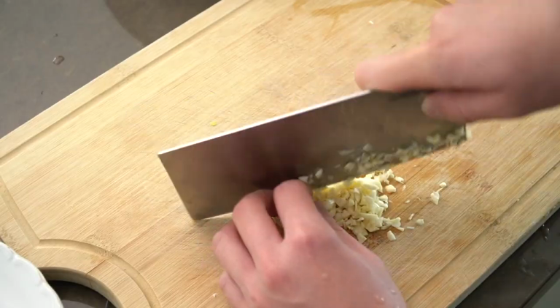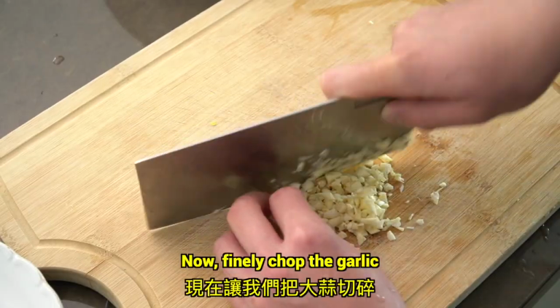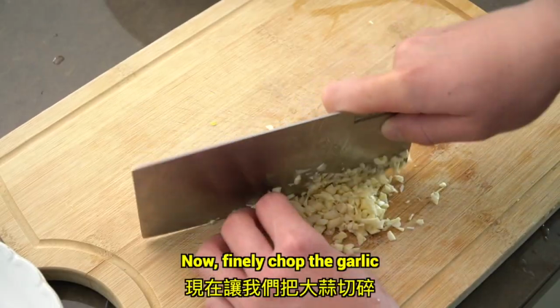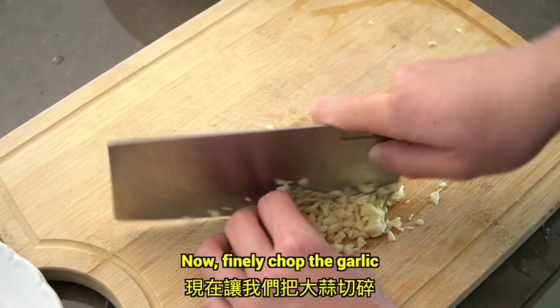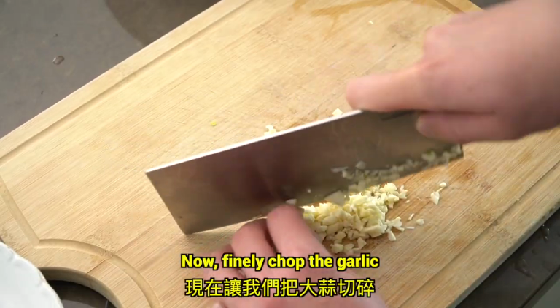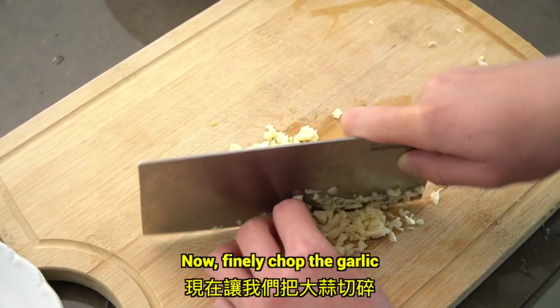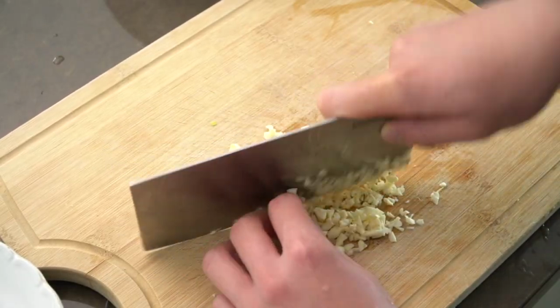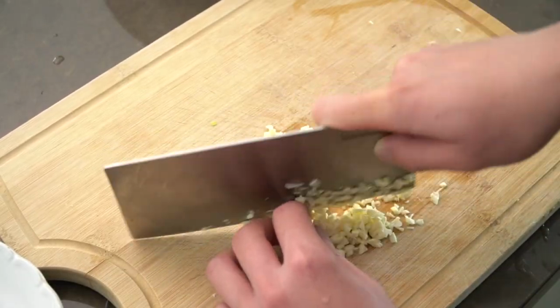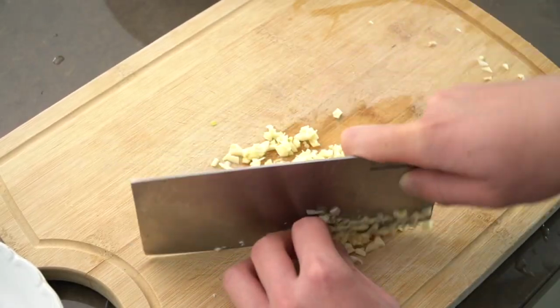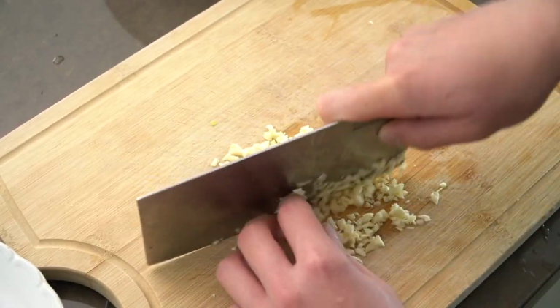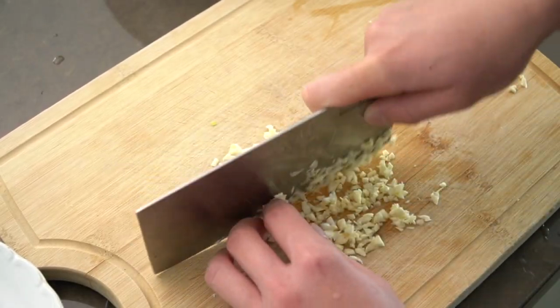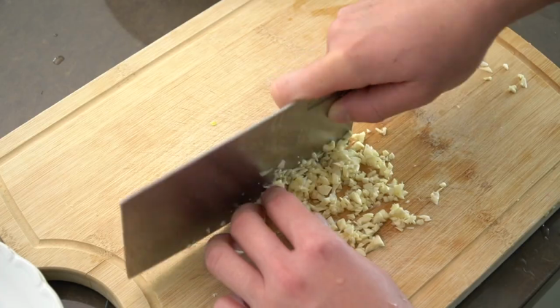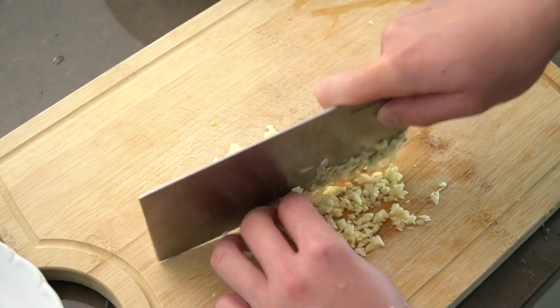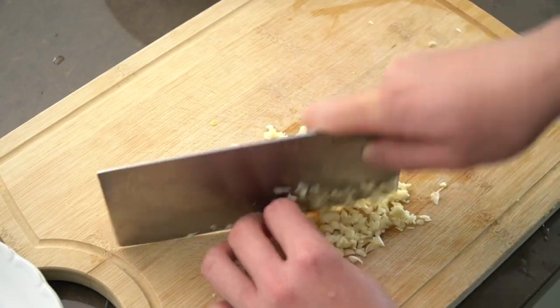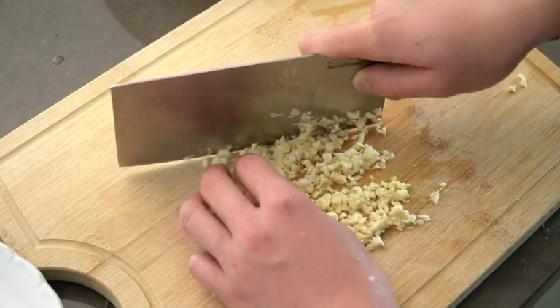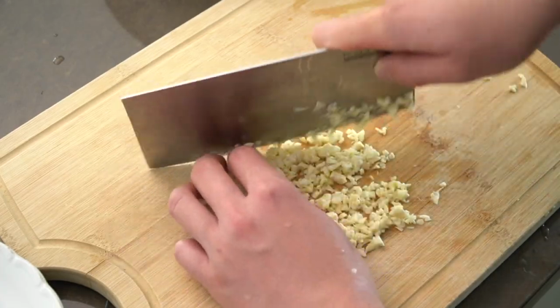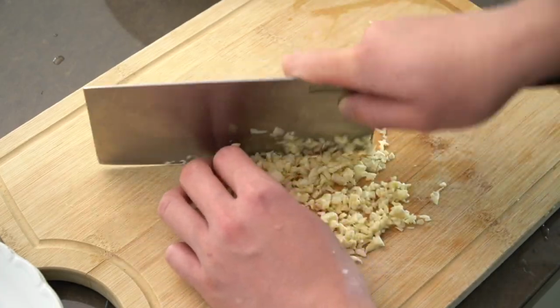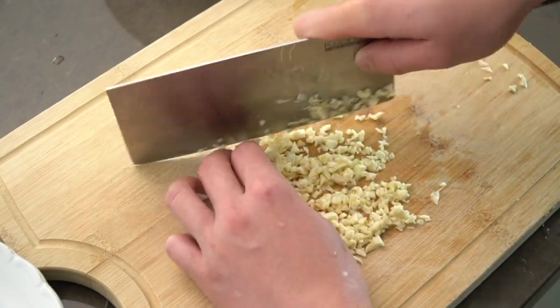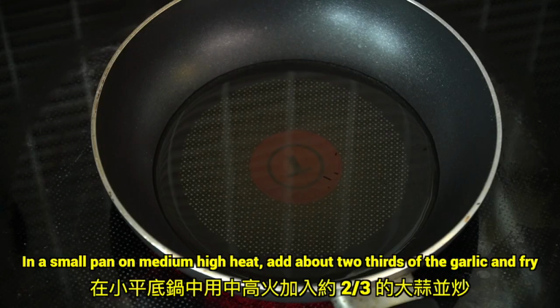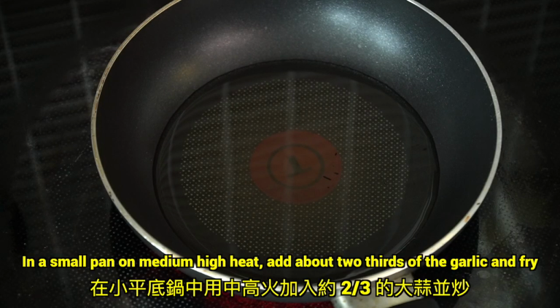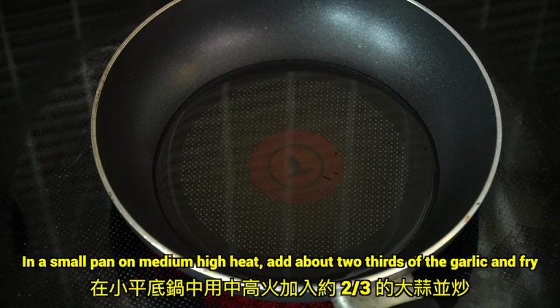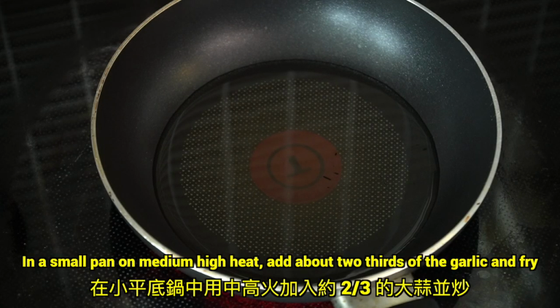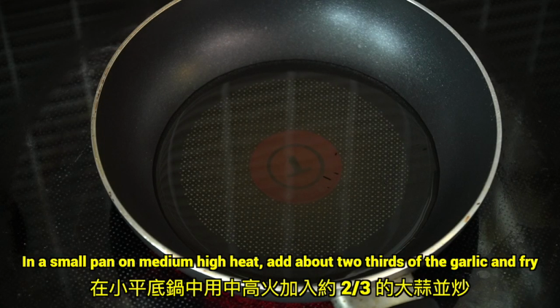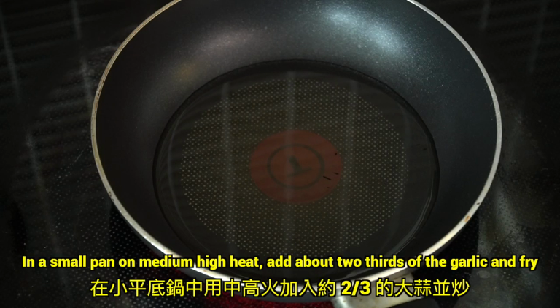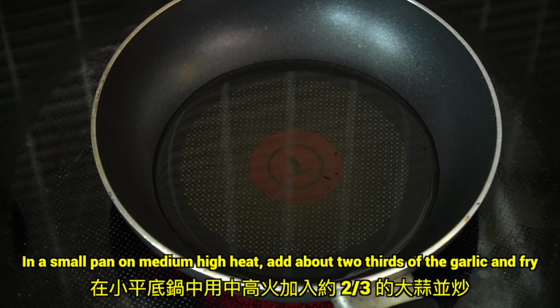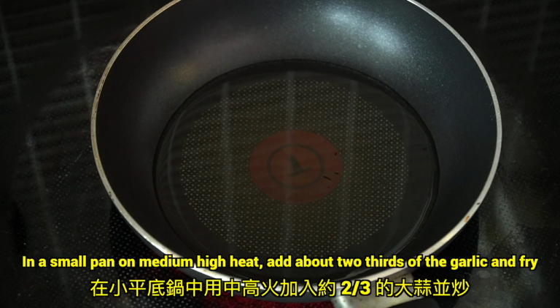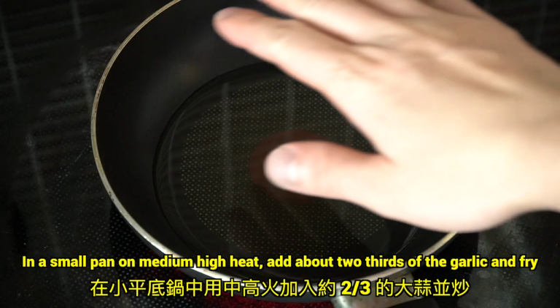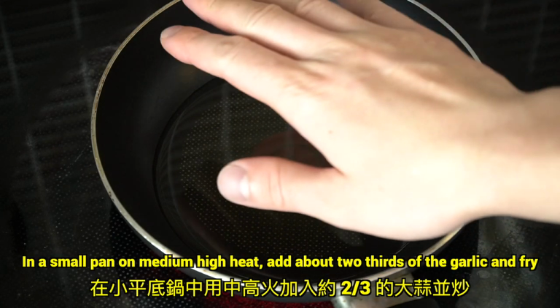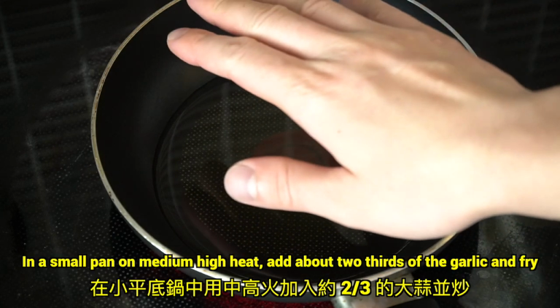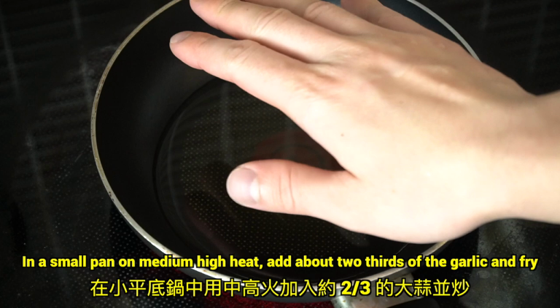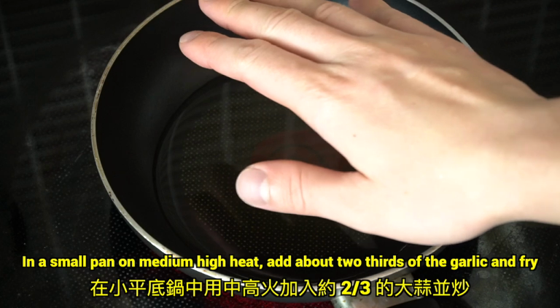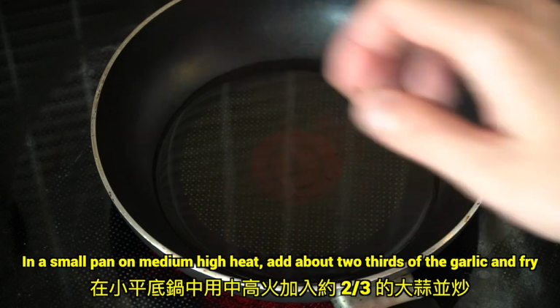Now, finely chop the garlic. In a small pan on medium-high heat, add about two thirds of the garlic and fry.